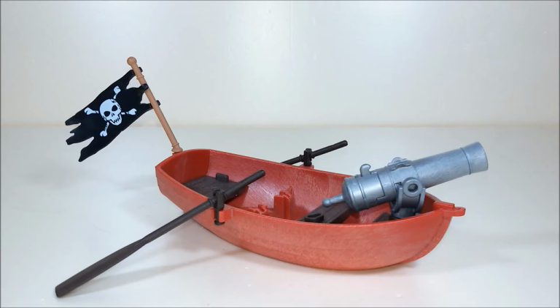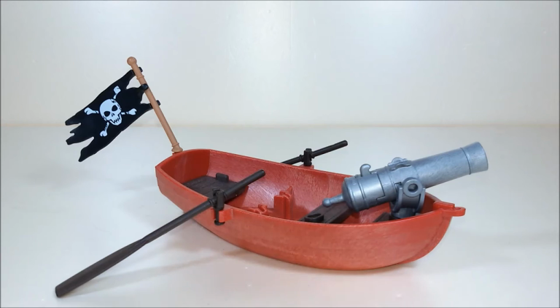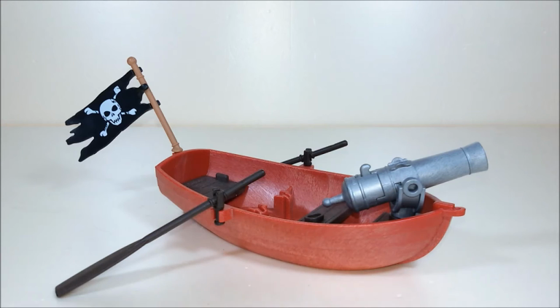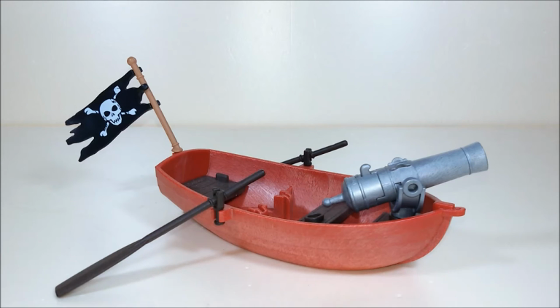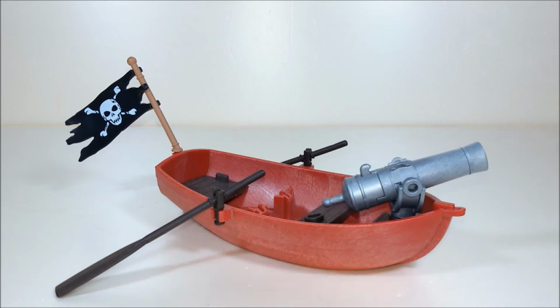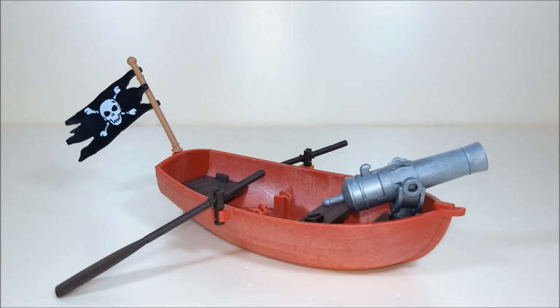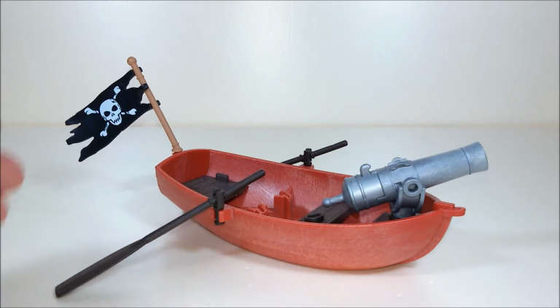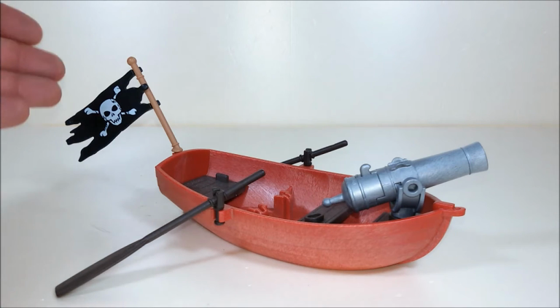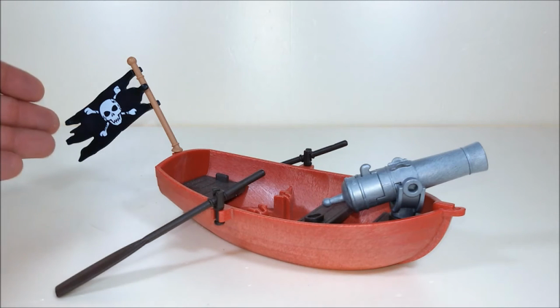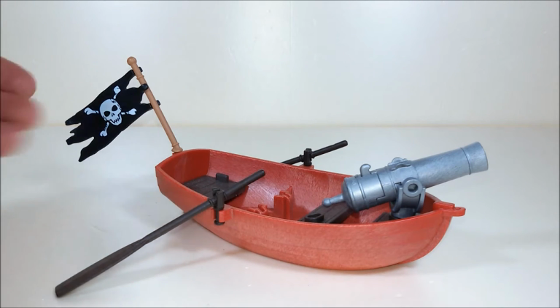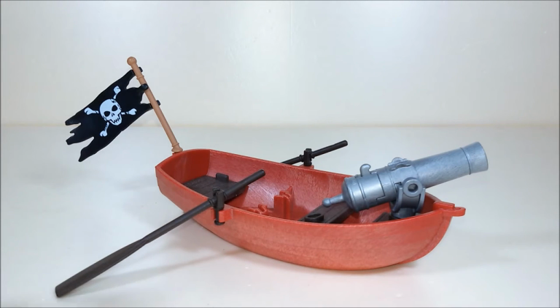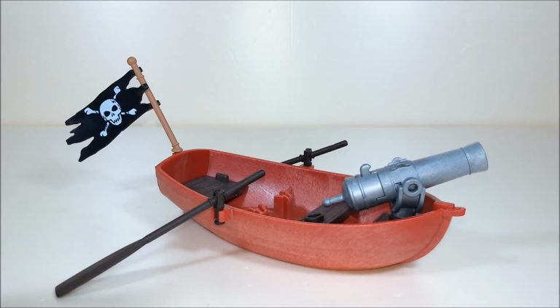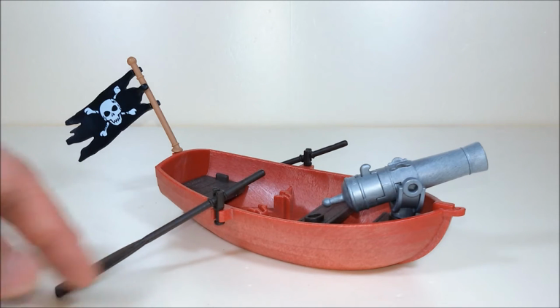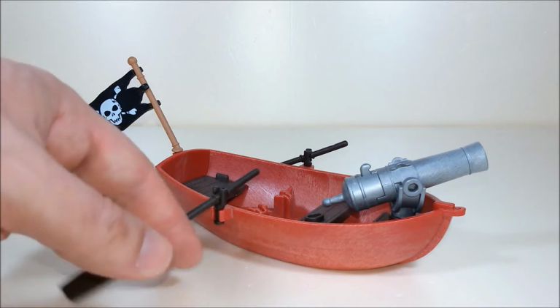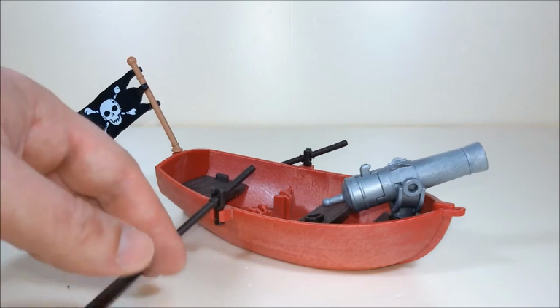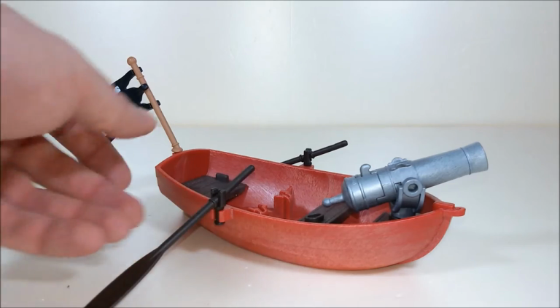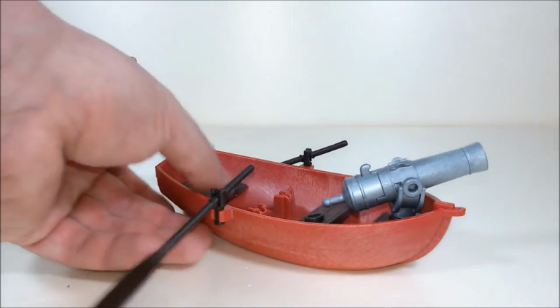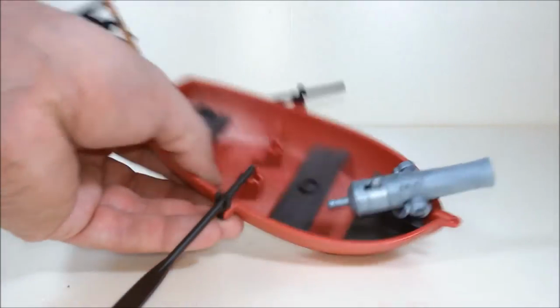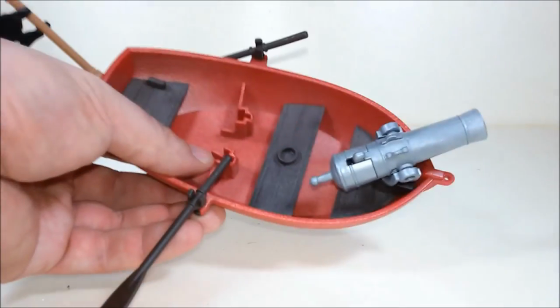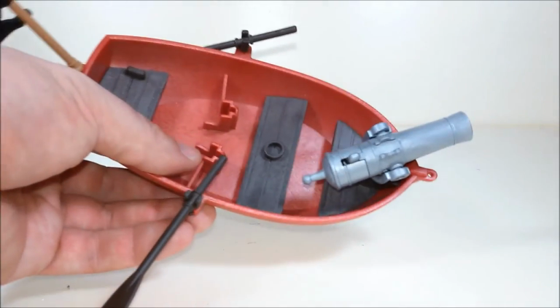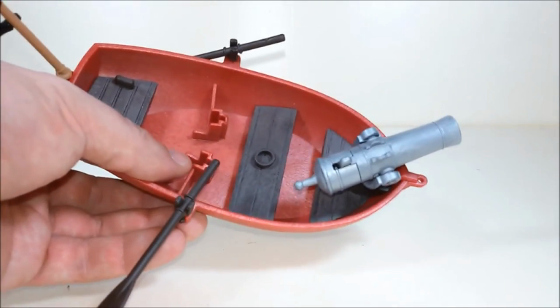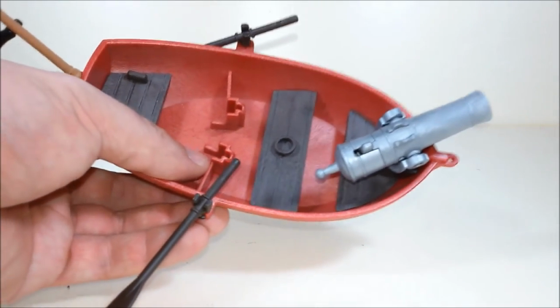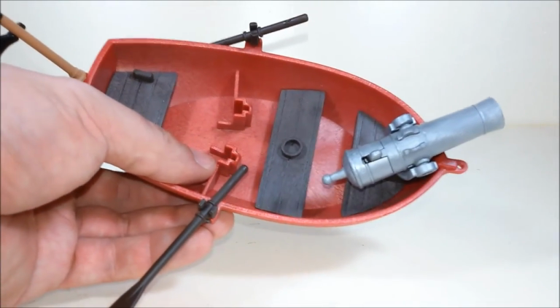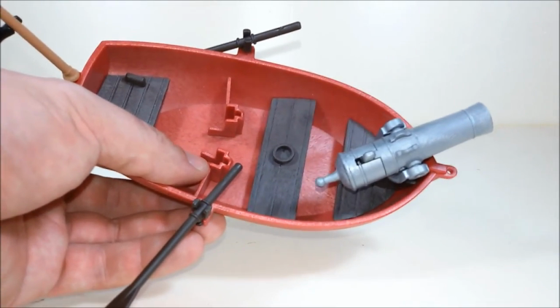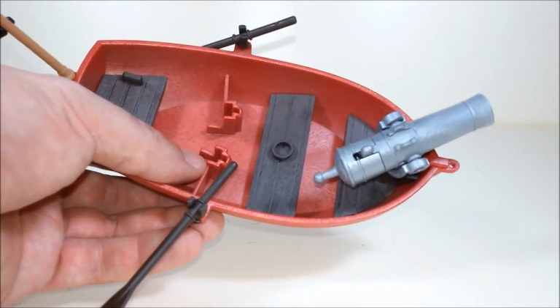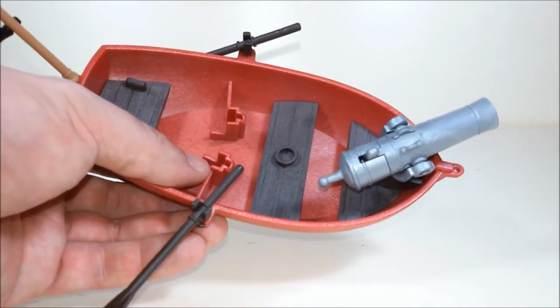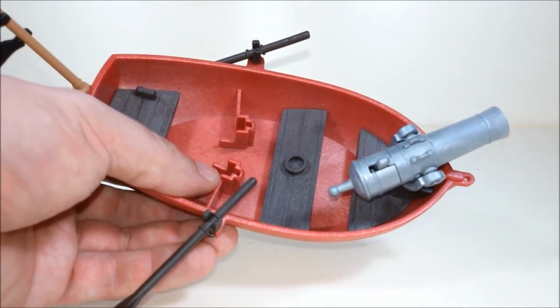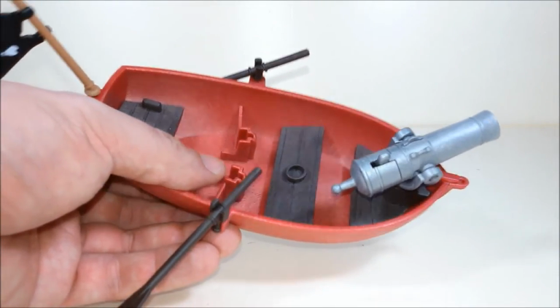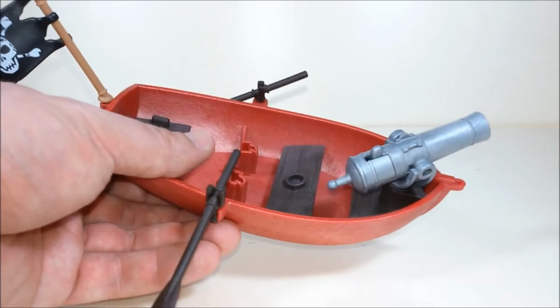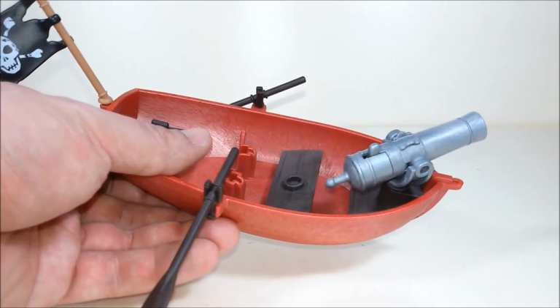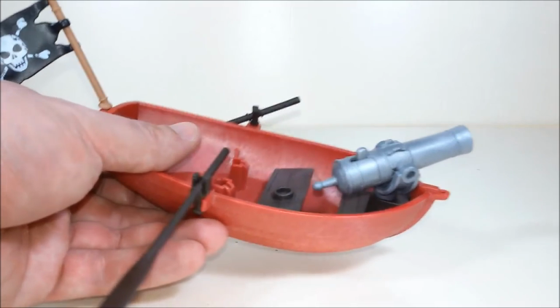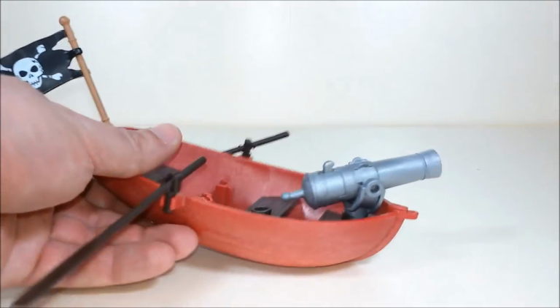The boat itself is quite simple. We have a small George Lodger flag — these can move. There are a few pegs here to make our figures stand without falling from the boat.